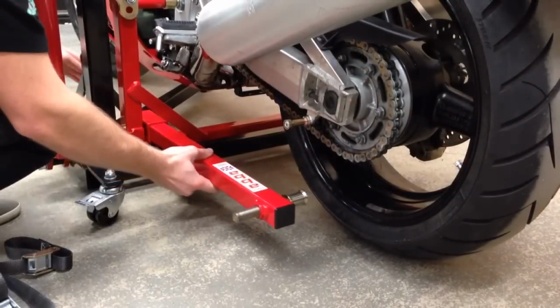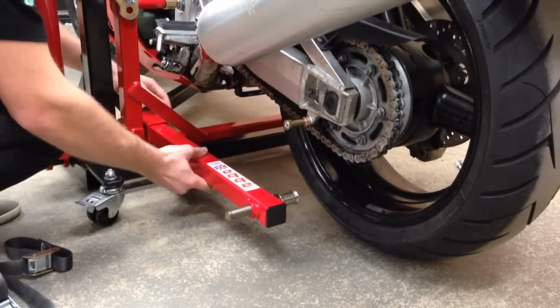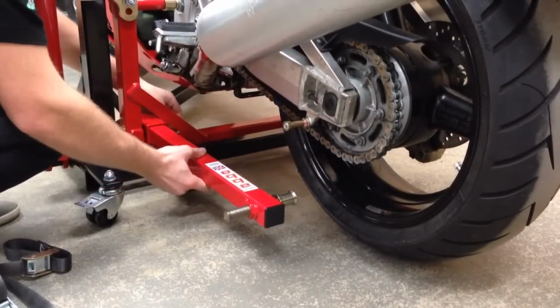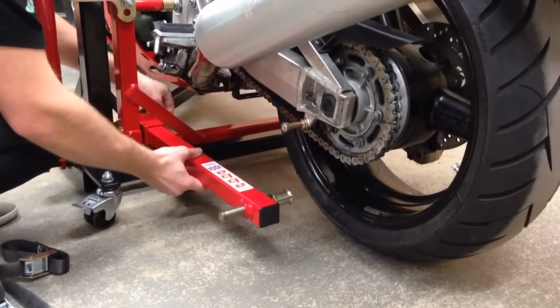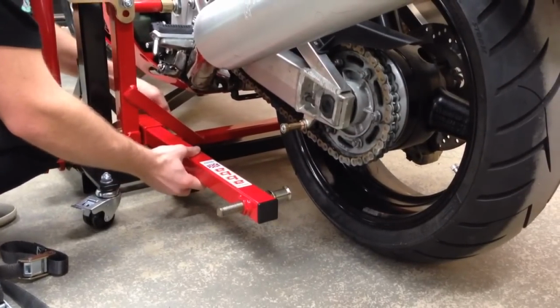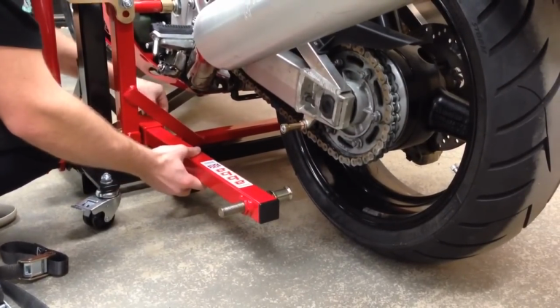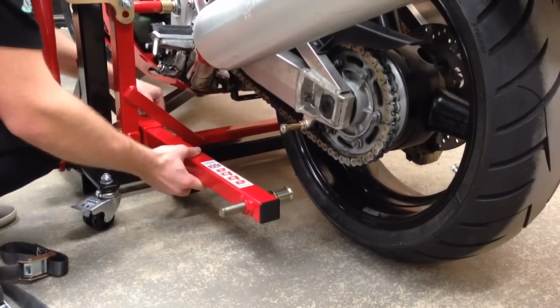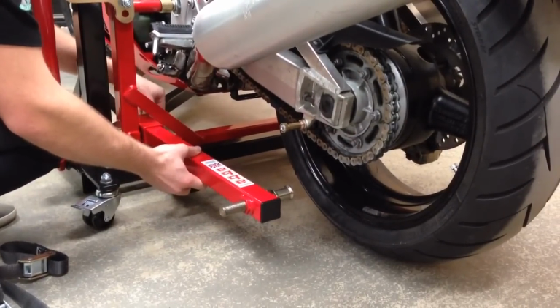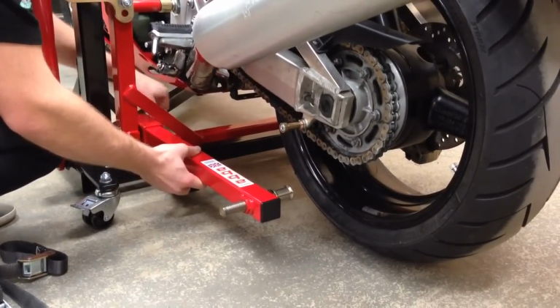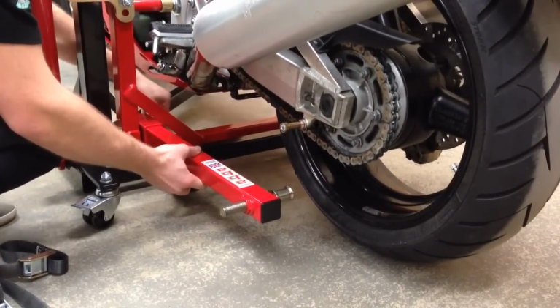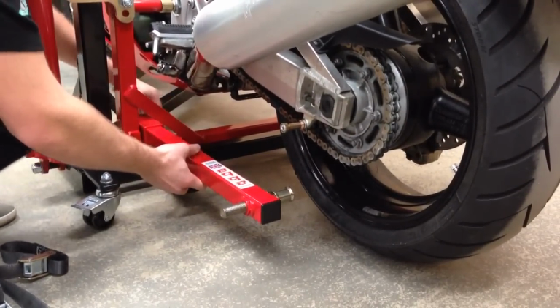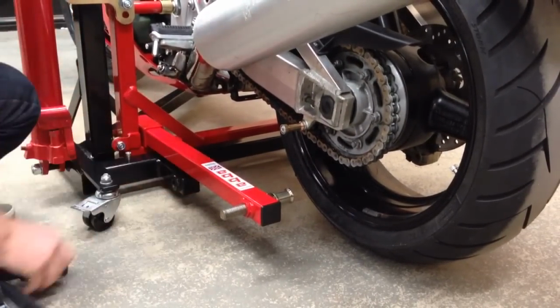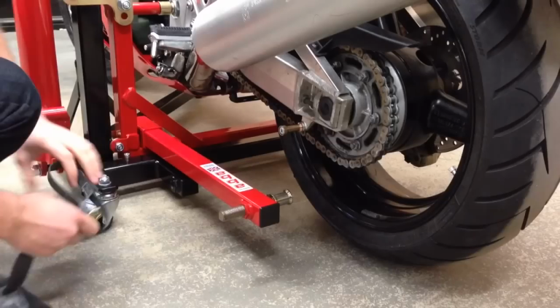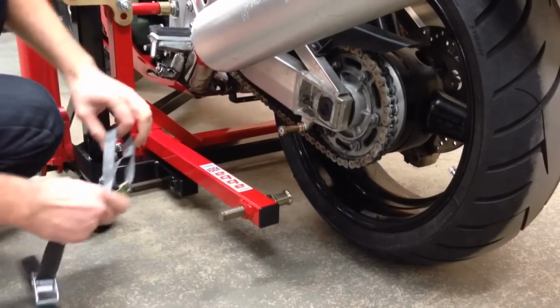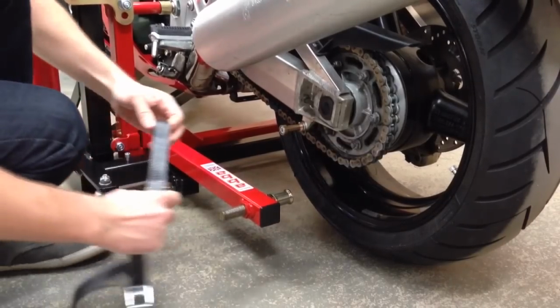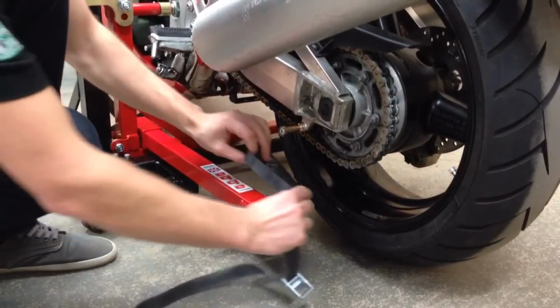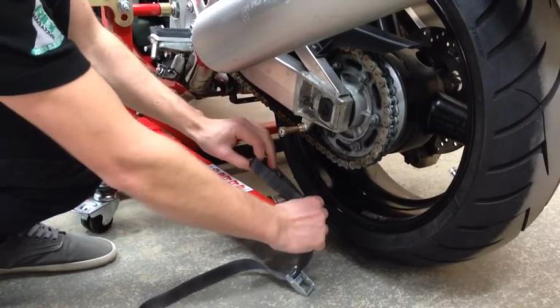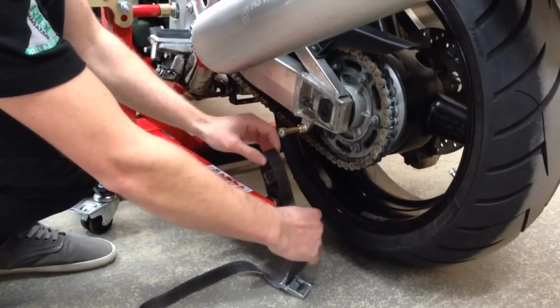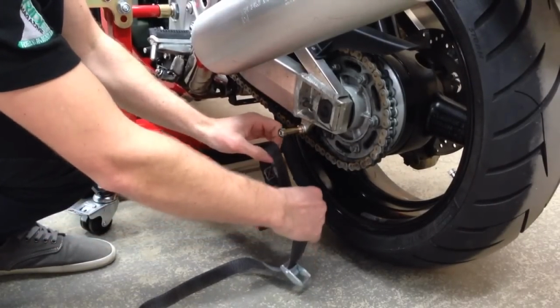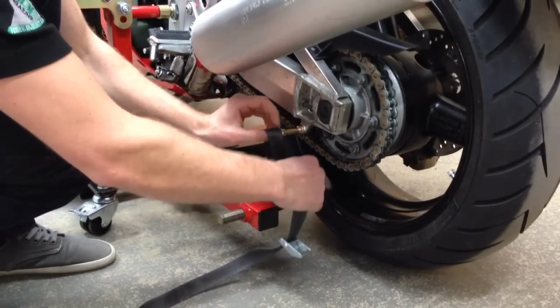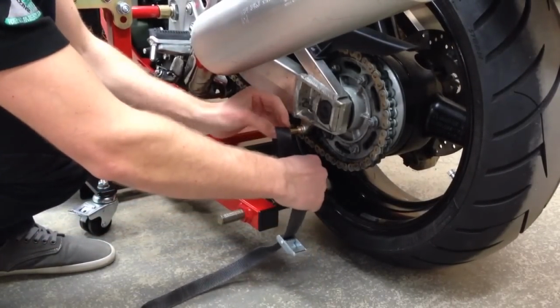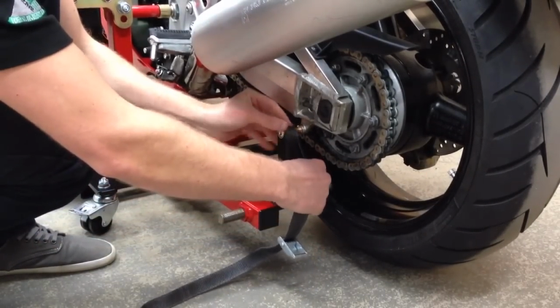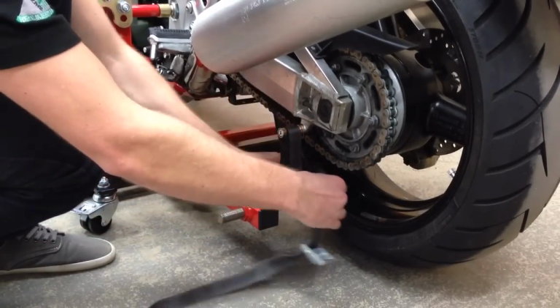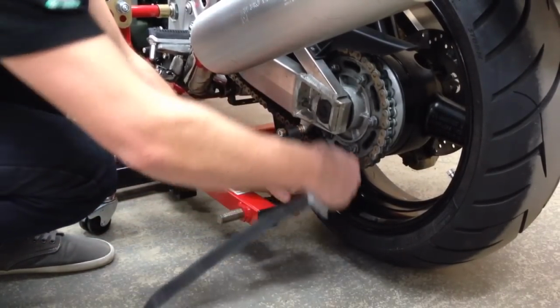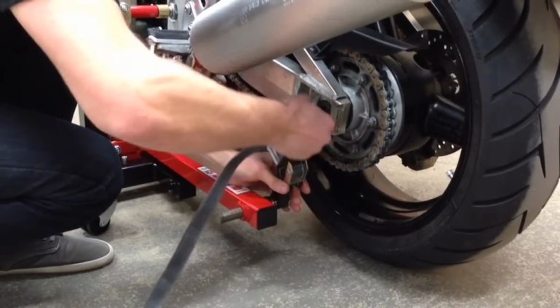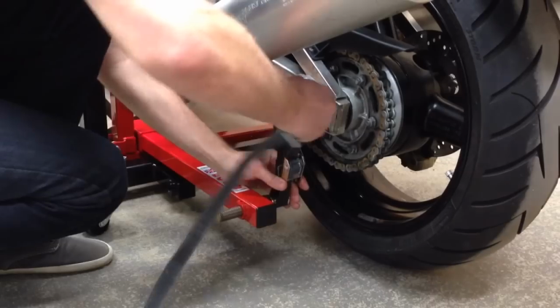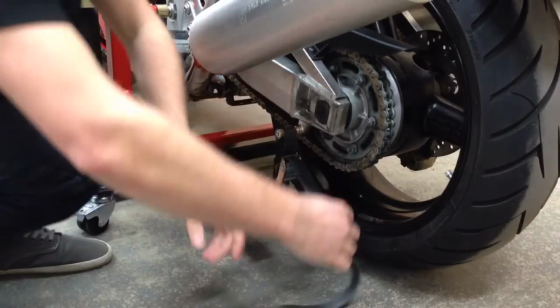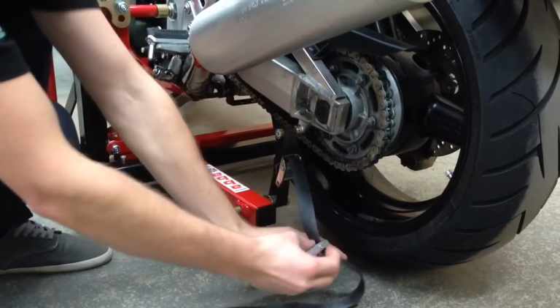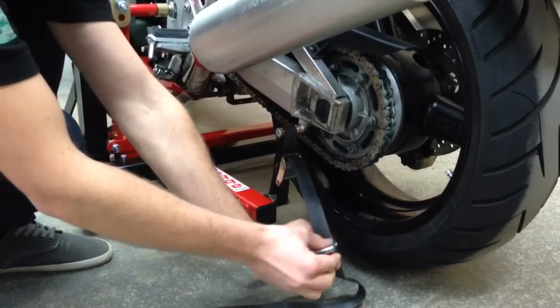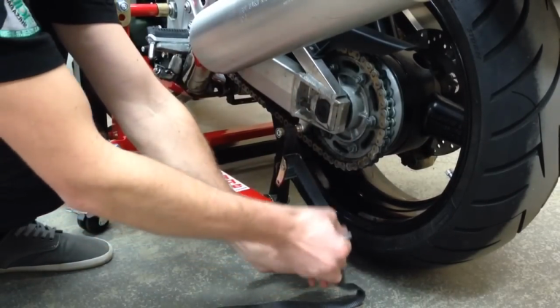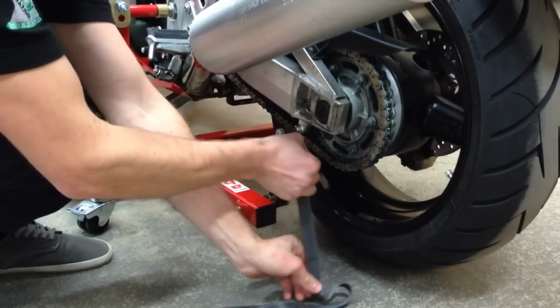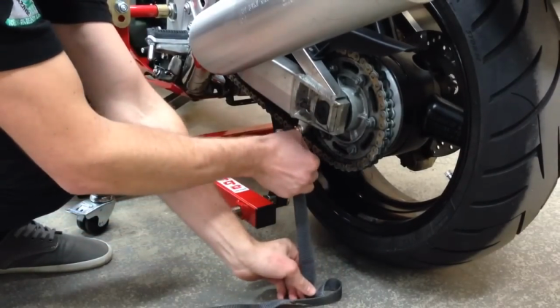To lift the bike in the horizontal position, the lifting strap supplied can be attached around the swing arm or to a bobbin adapter for machines with suitable mounts. A secondary locking buckle is then slid into position for additional security.